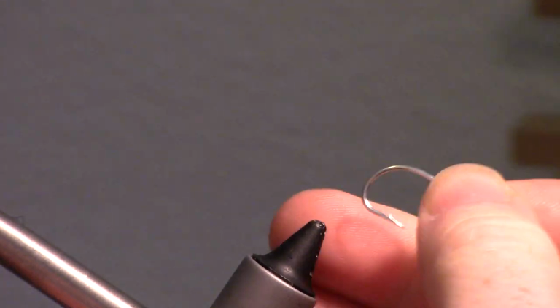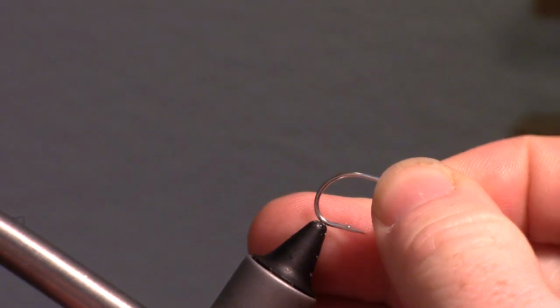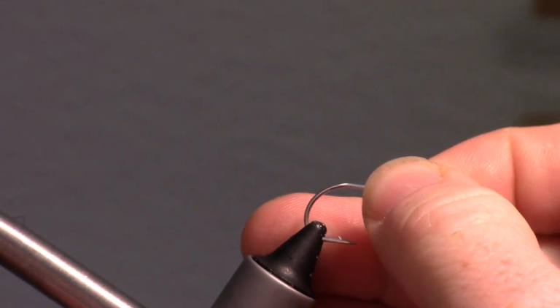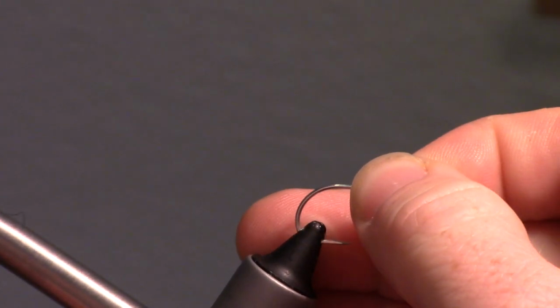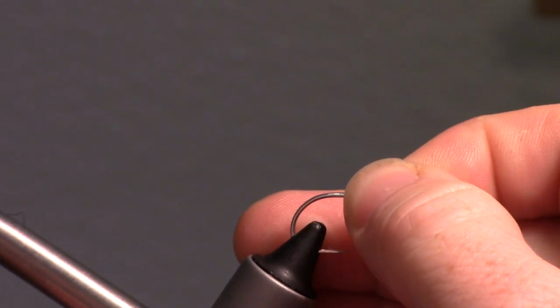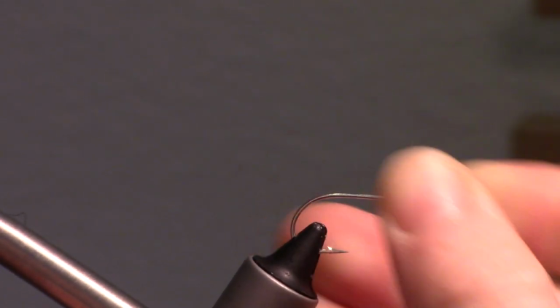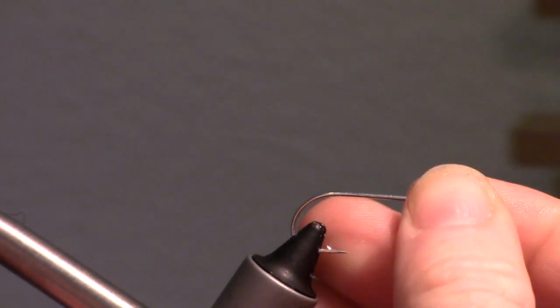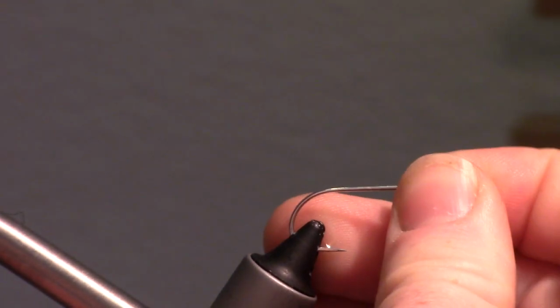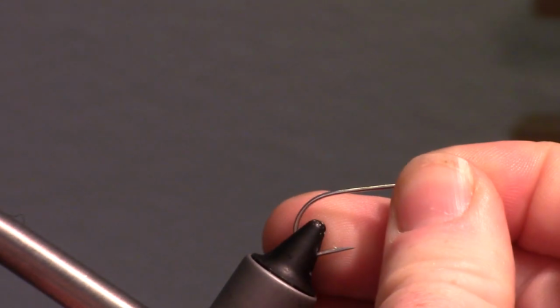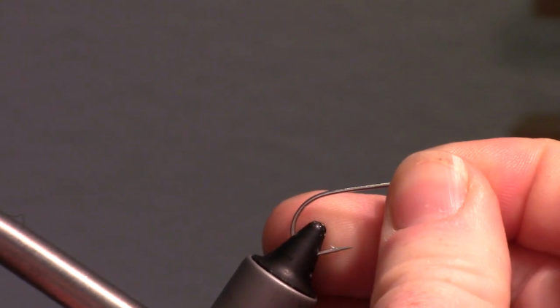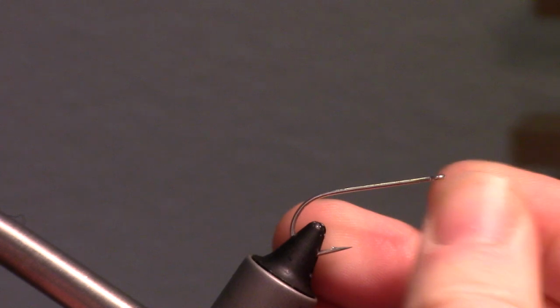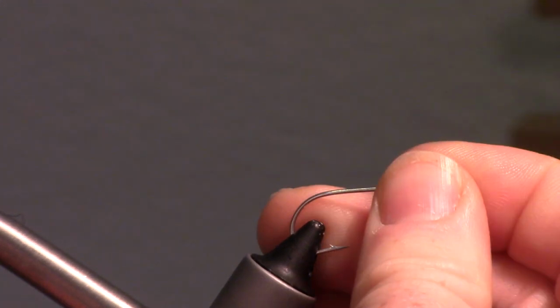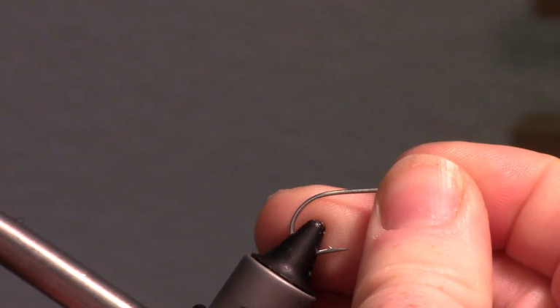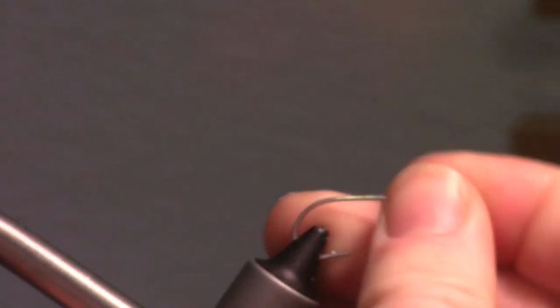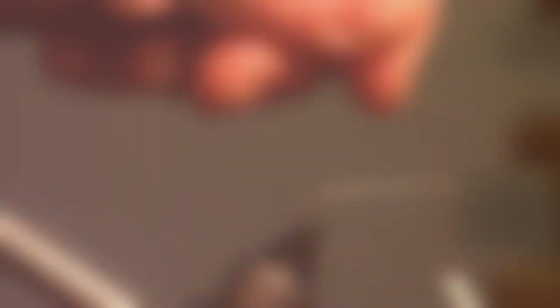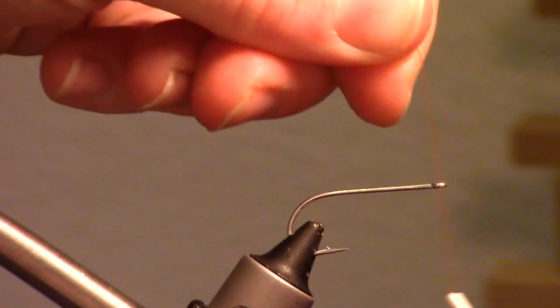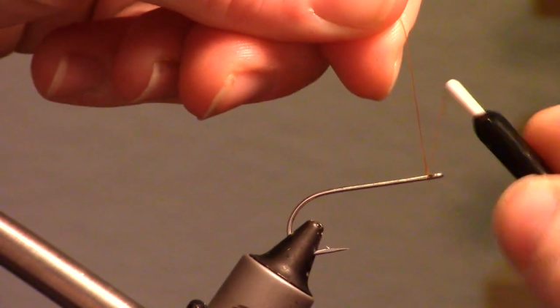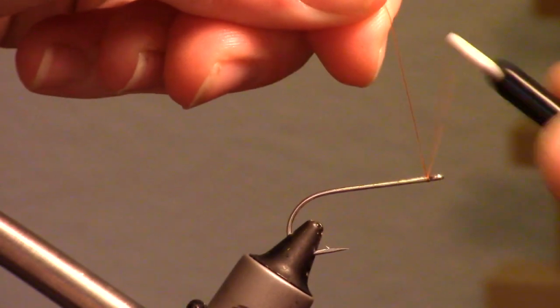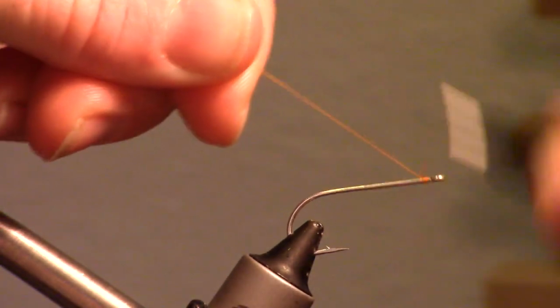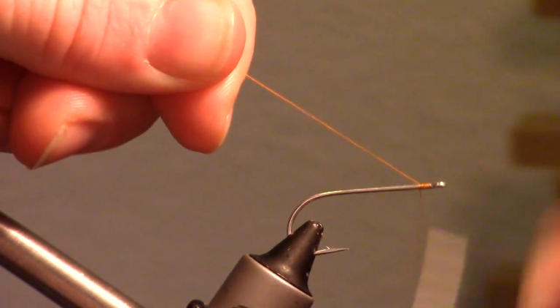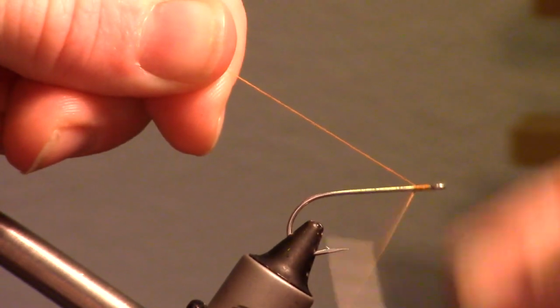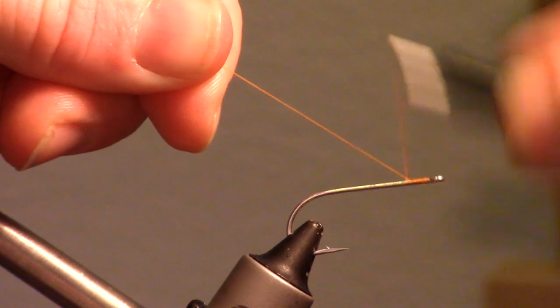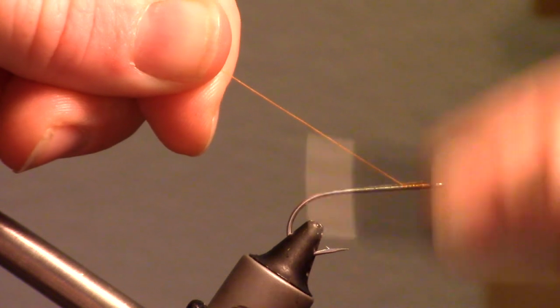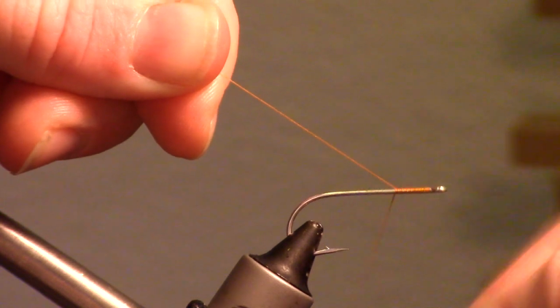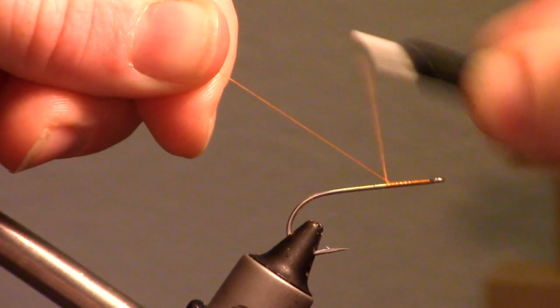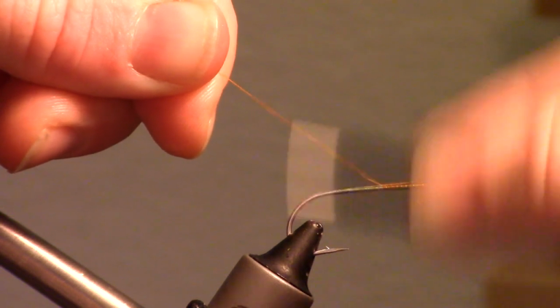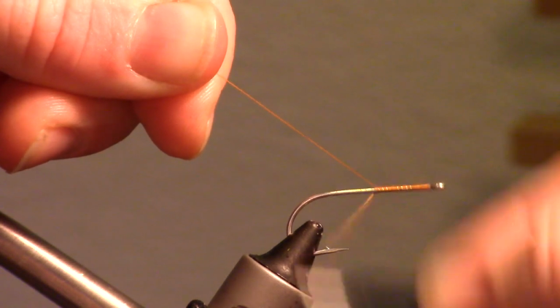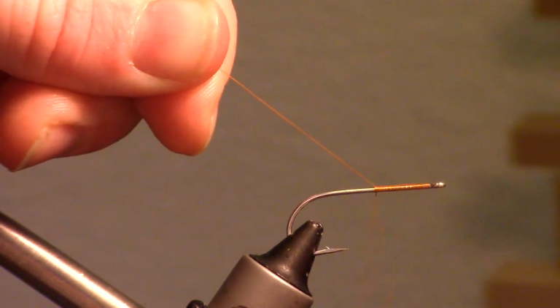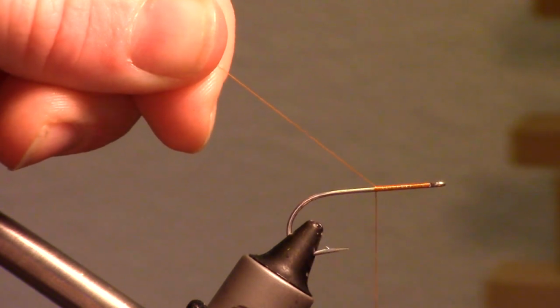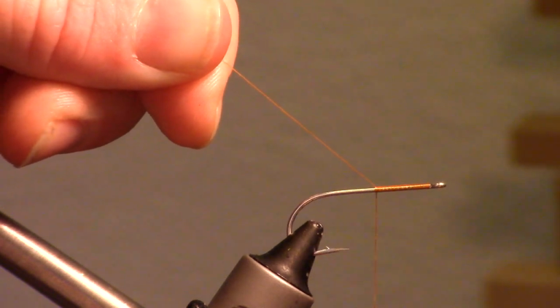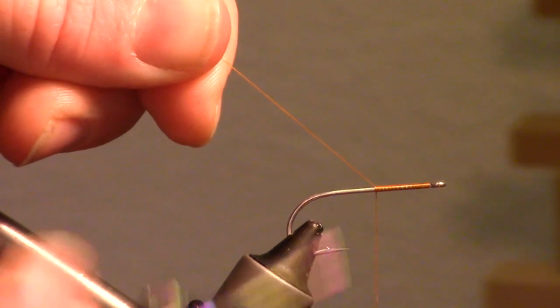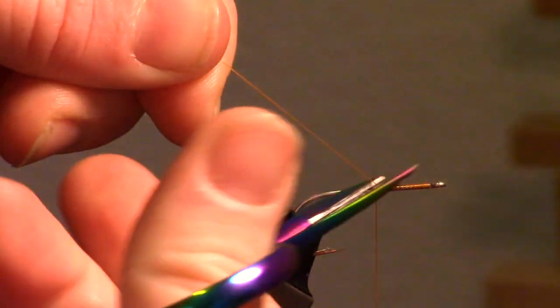Use a long shank and medium wire hook for this pattern. This Gamakatsu SS15 works really well. Start with a medium to fine thread in appropriate color right behind the eye of the hook. I am using Ultra Thread 70 Denier in Orange.